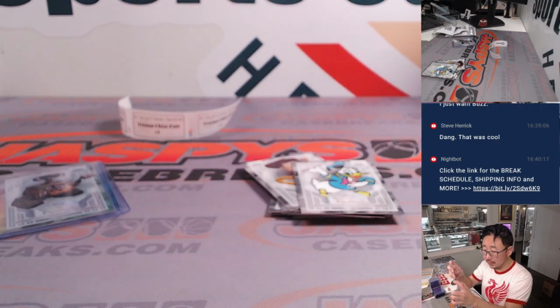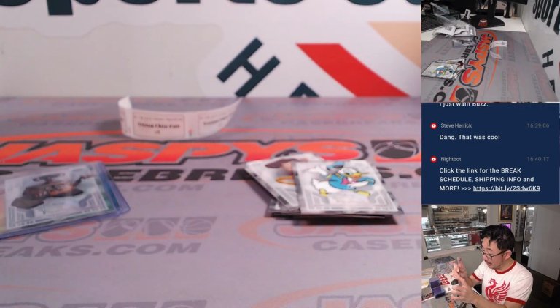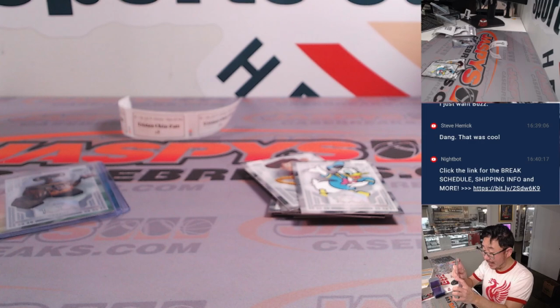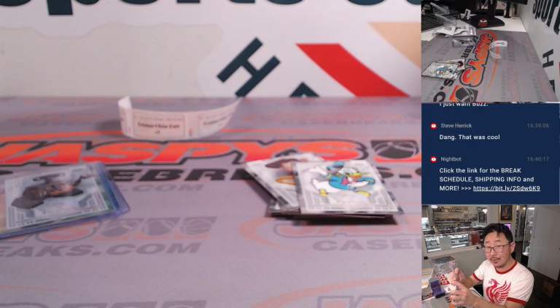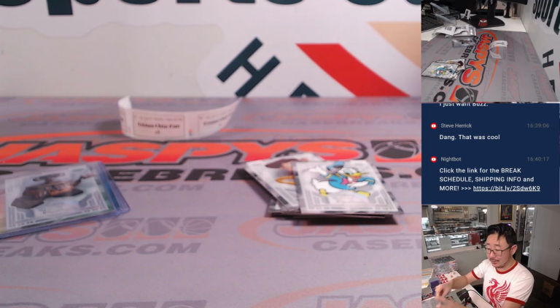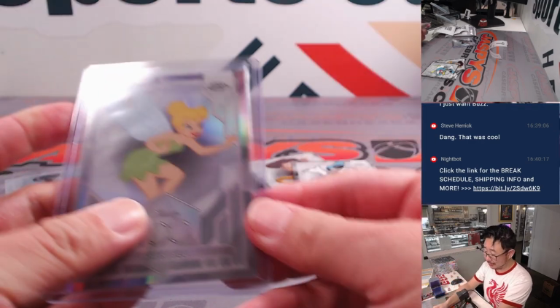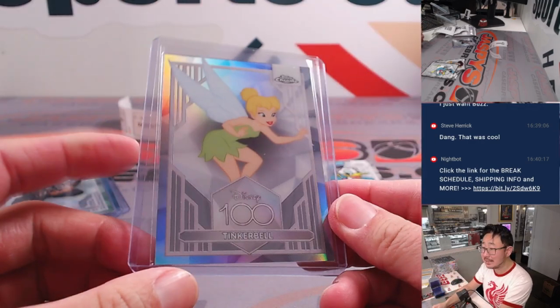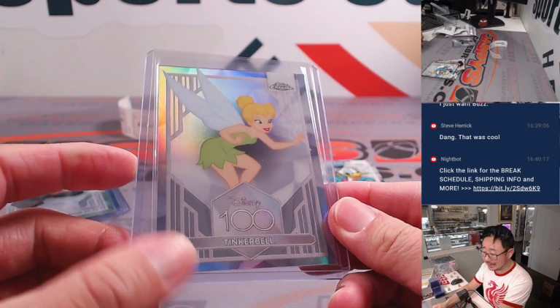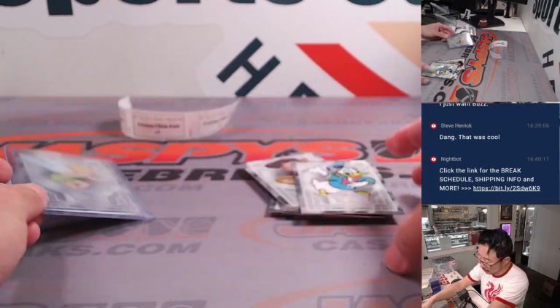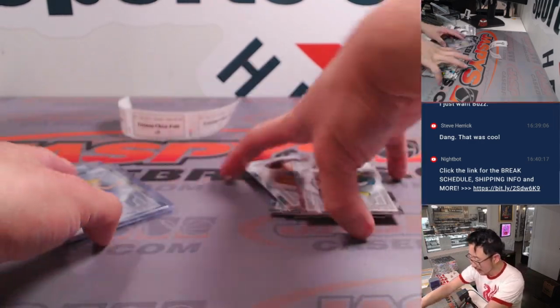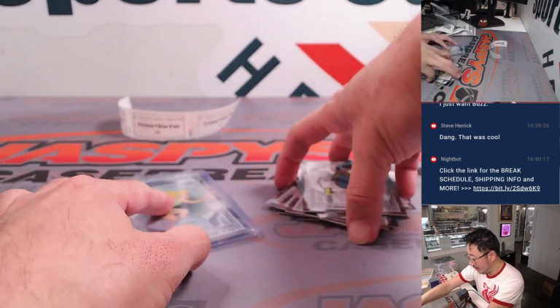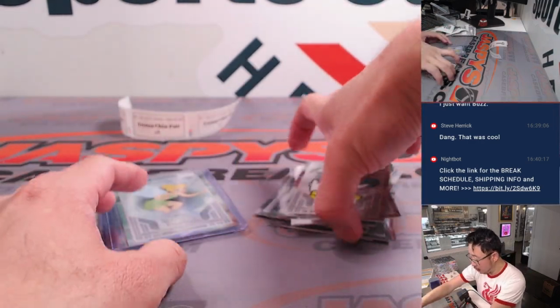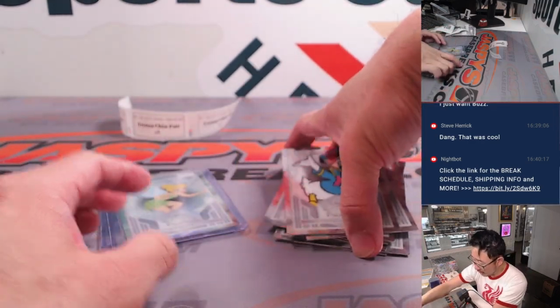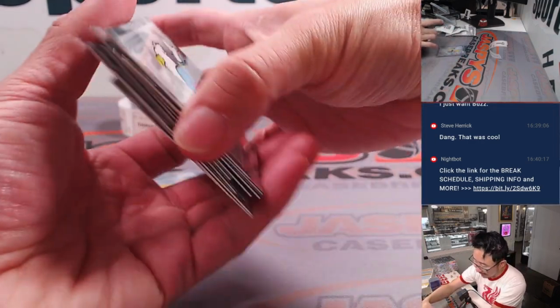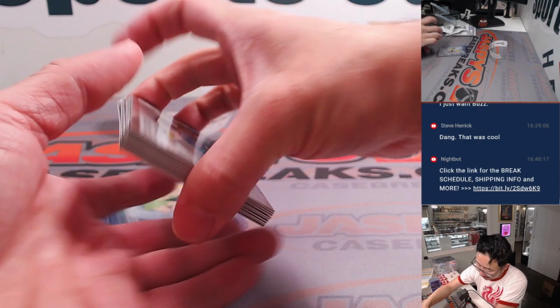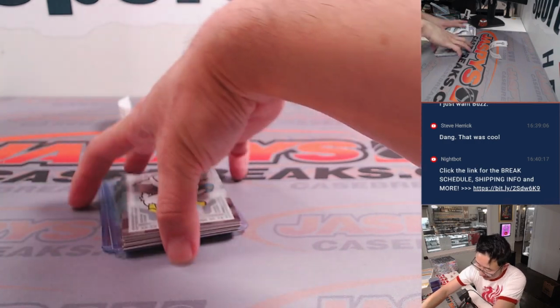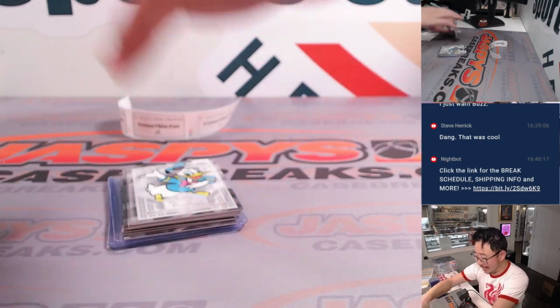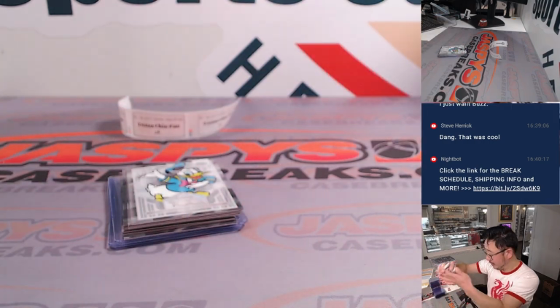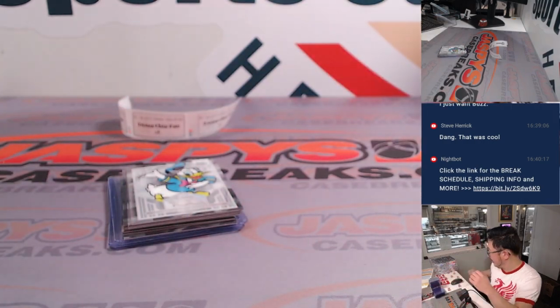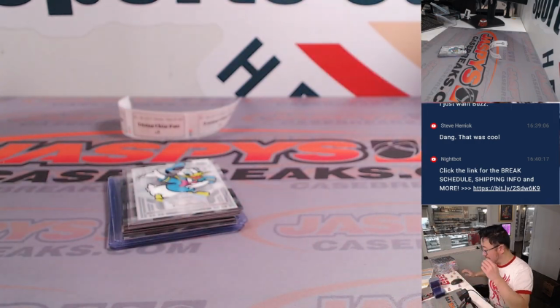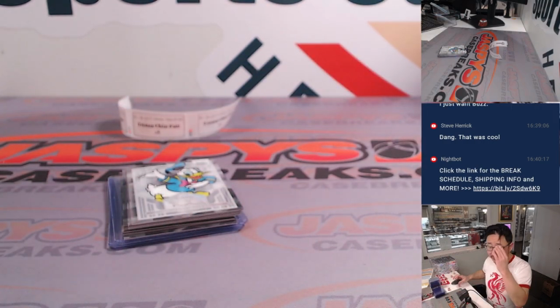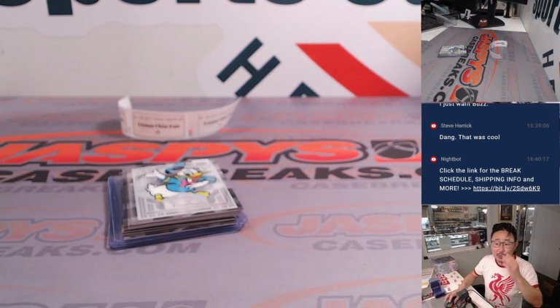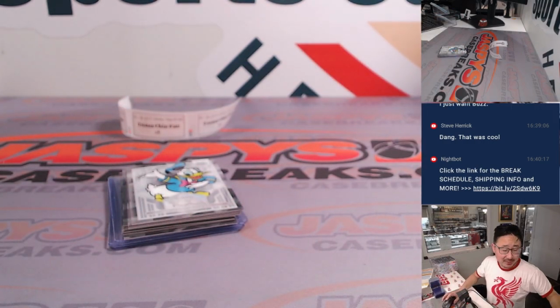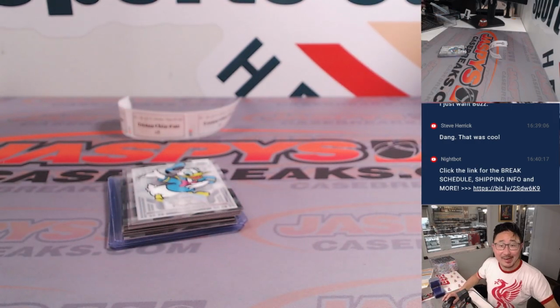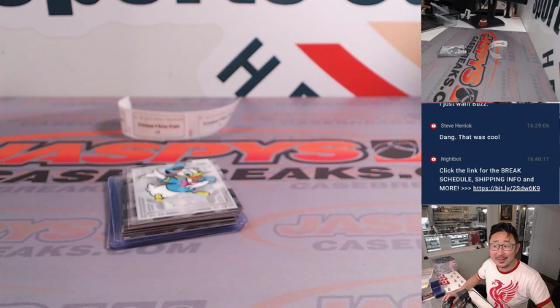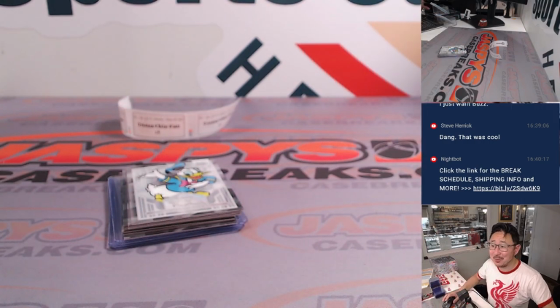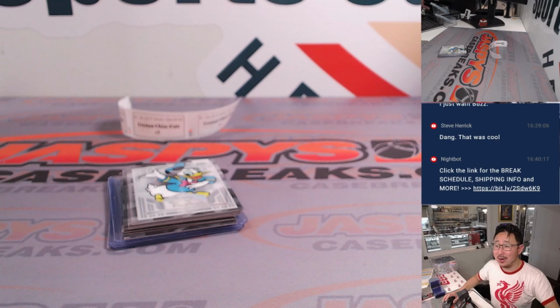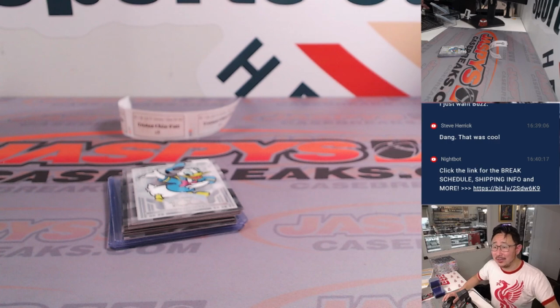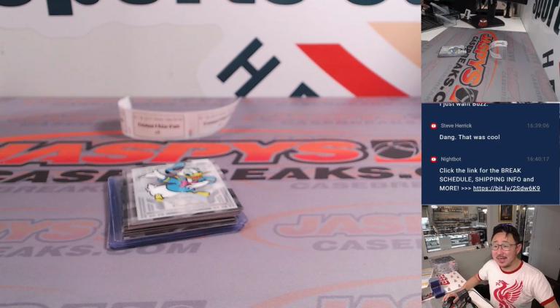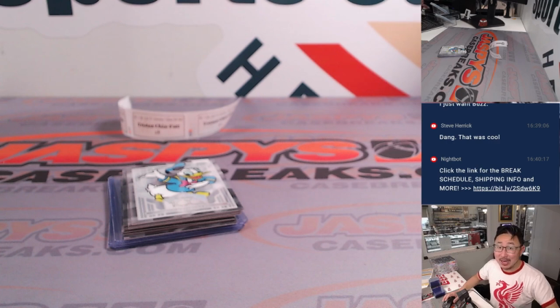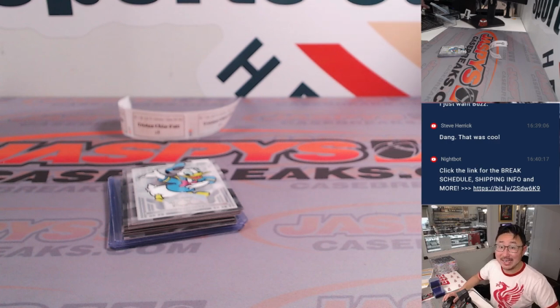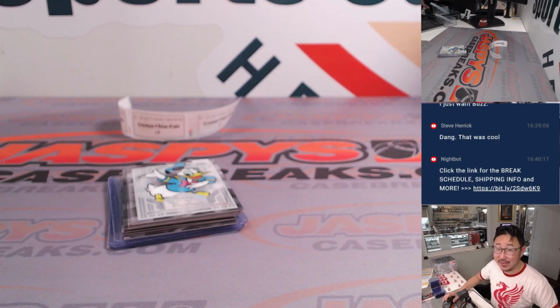Not bad — another Topps Chrome Disney box in the books. I'm Joe for JaspisCaseBreaks.com. We love the Disney, you love the Disney — get in on it. Get in on some more at JaspisCaseBreaks.com, and I'll see you next time for the next one.